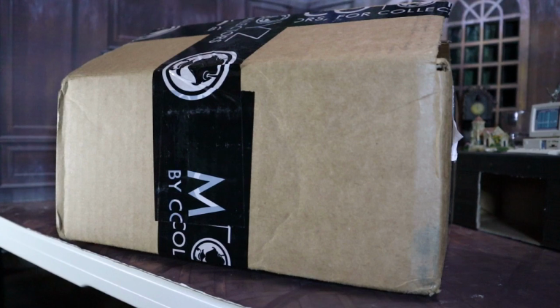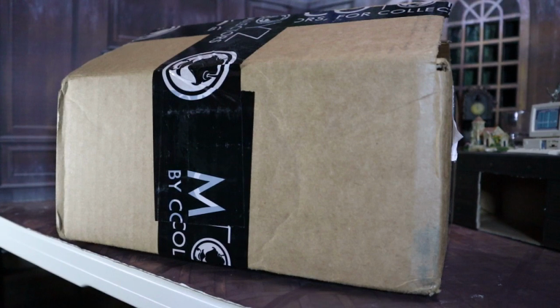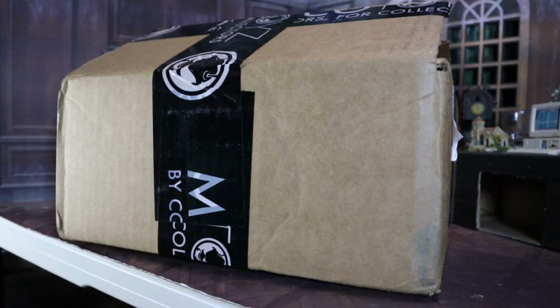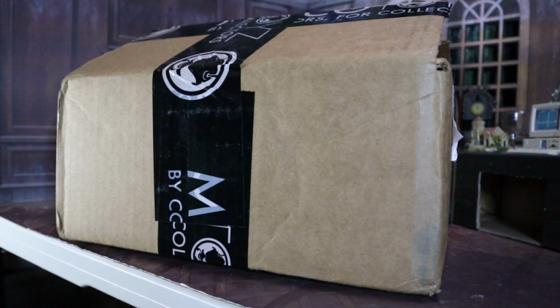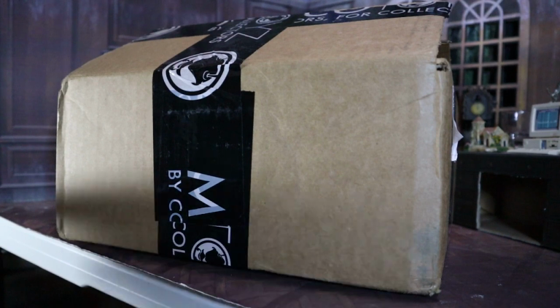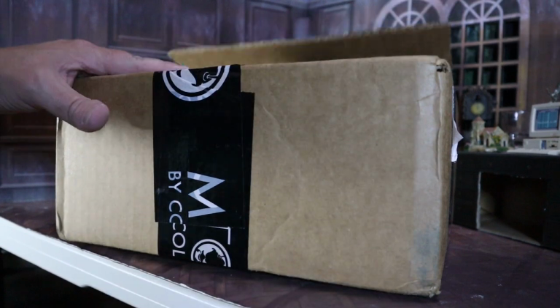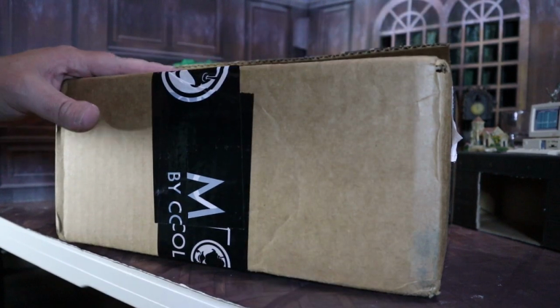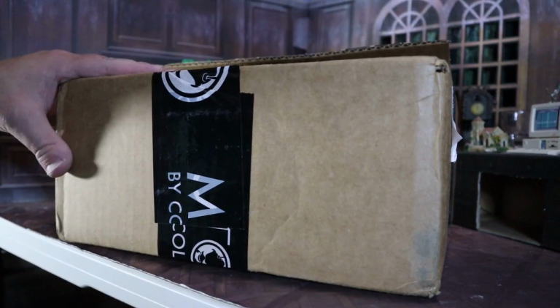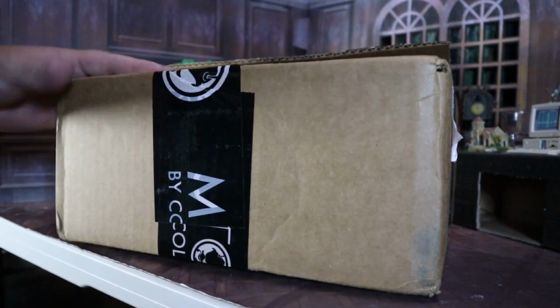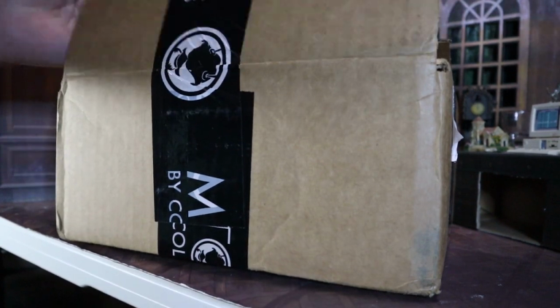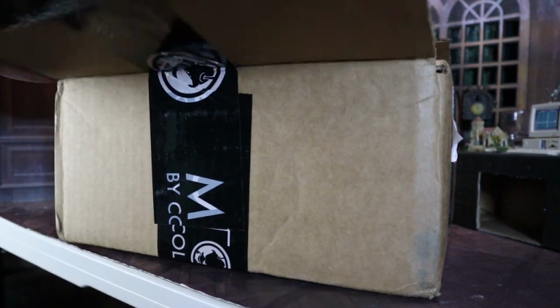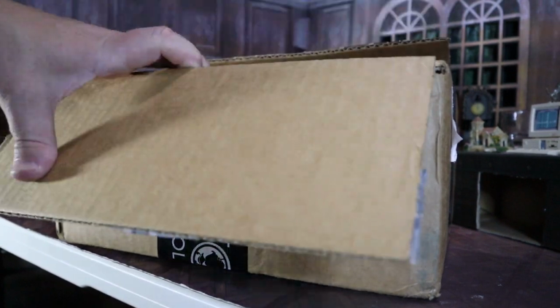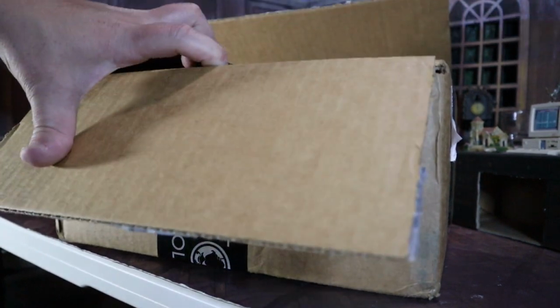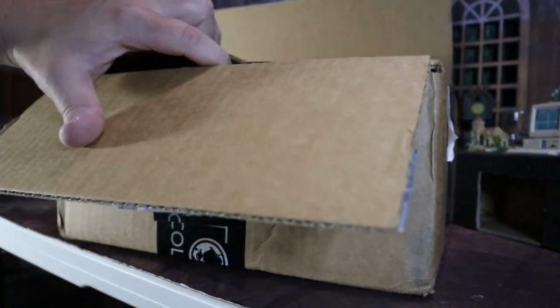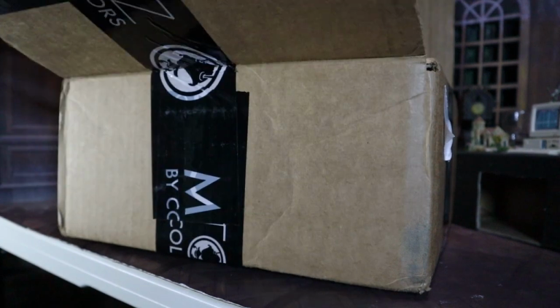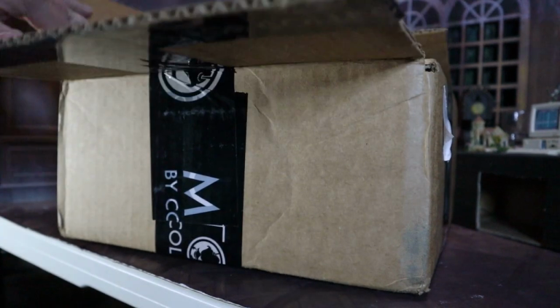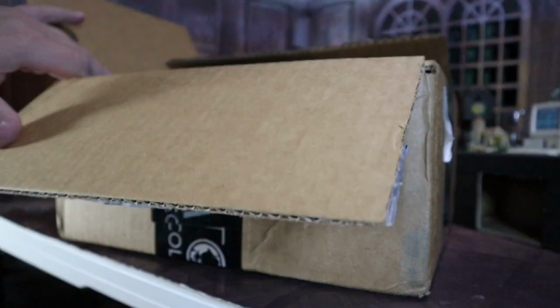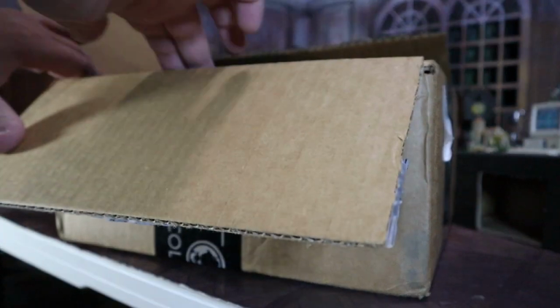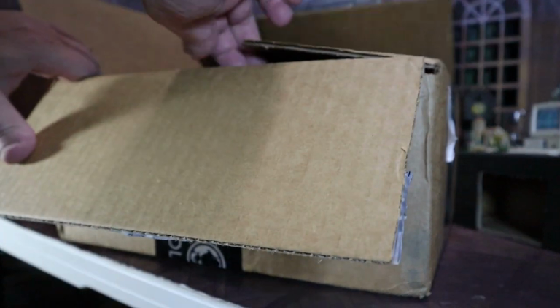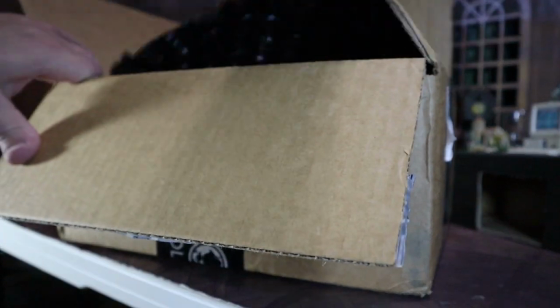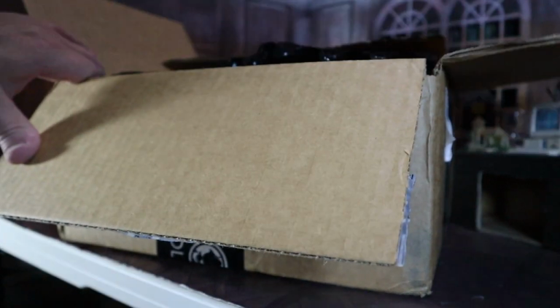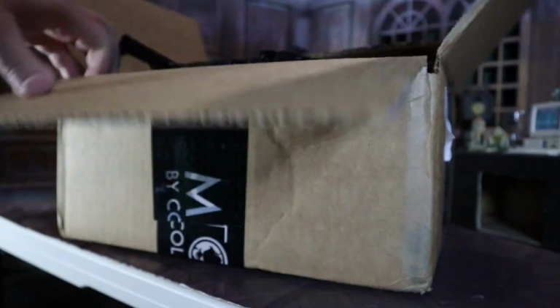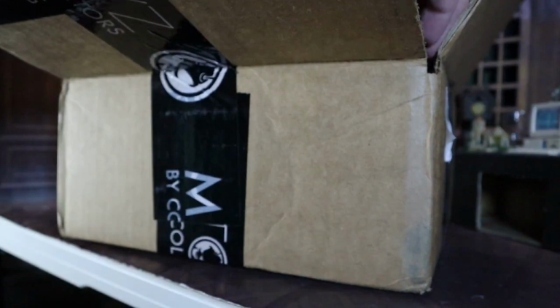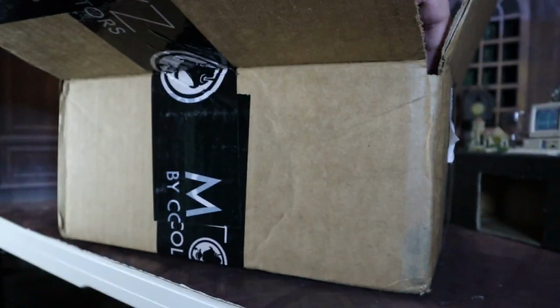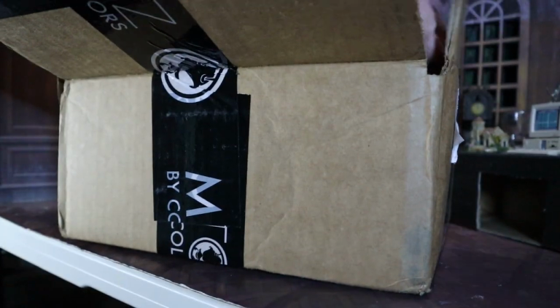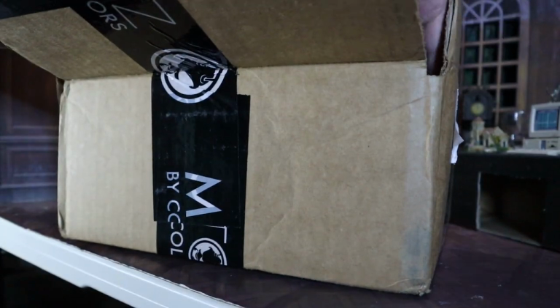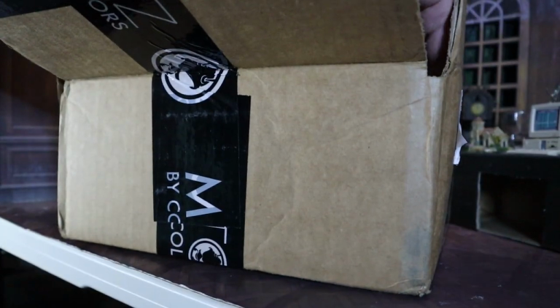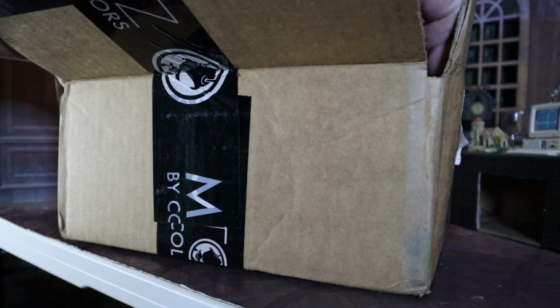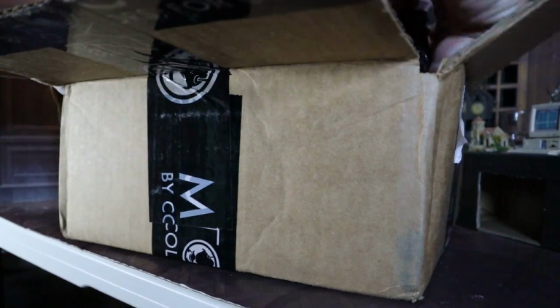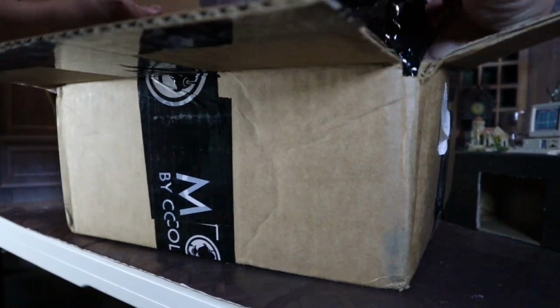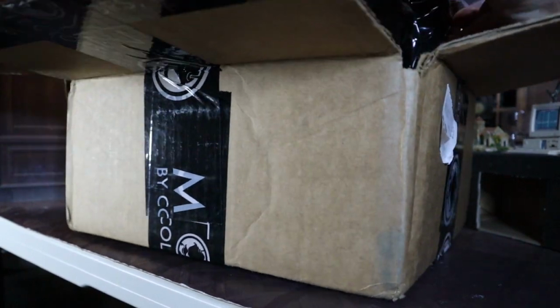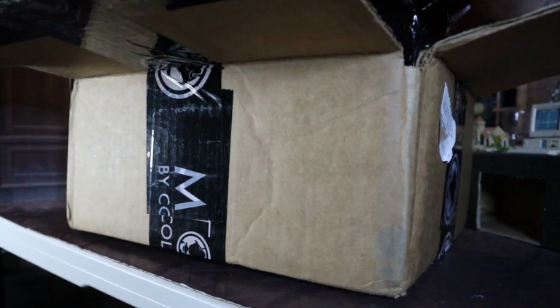Oh snap, here it is - the Pyramid Head figure I've been waiting for from Mezco. Haven't even taken it out of the box yet, so I'm pretty excited.